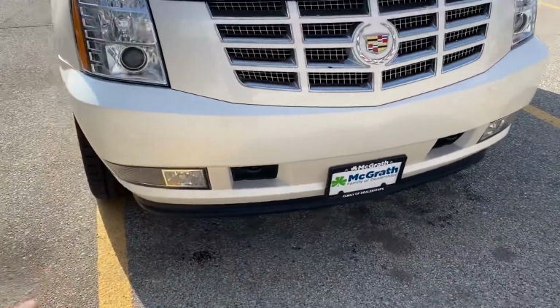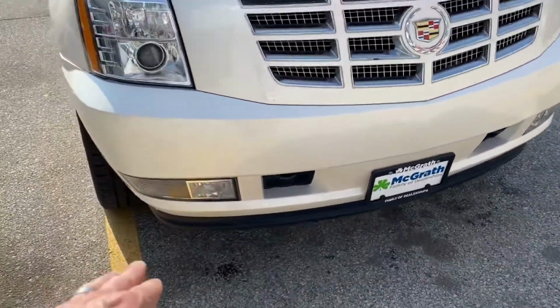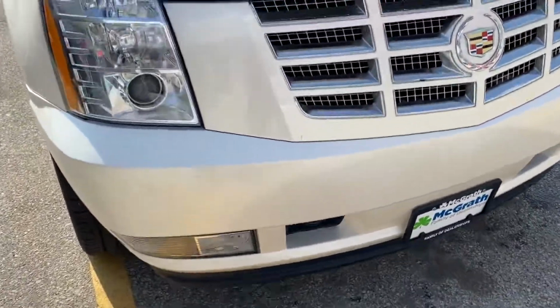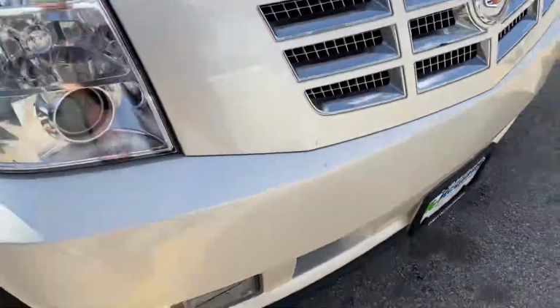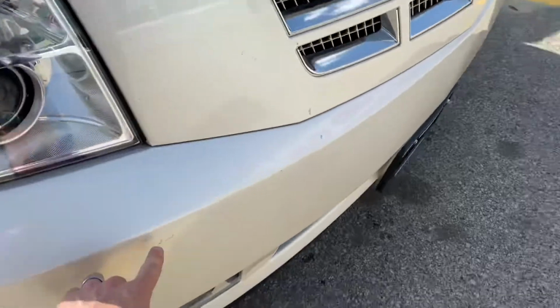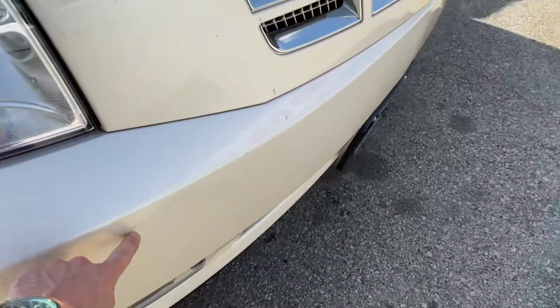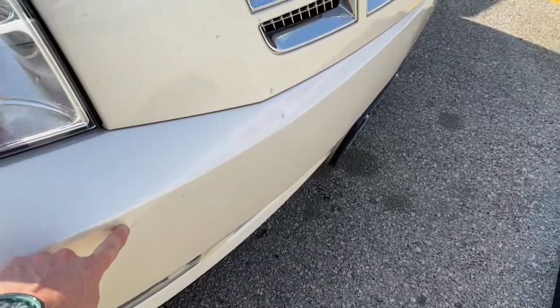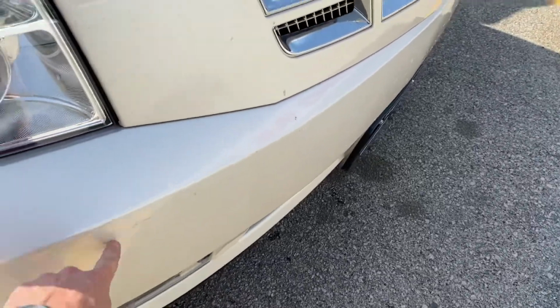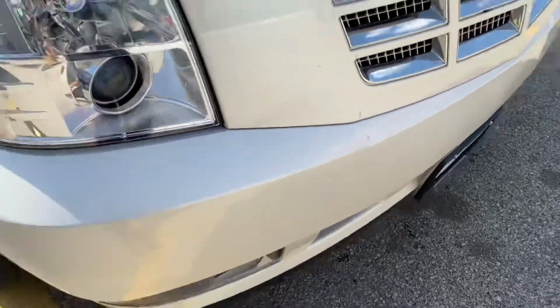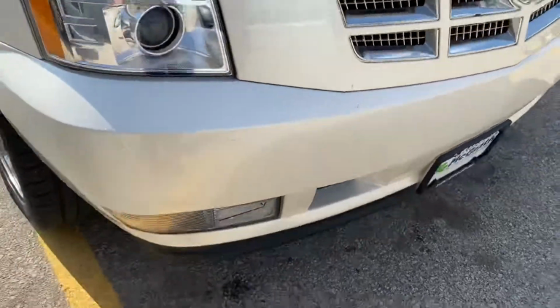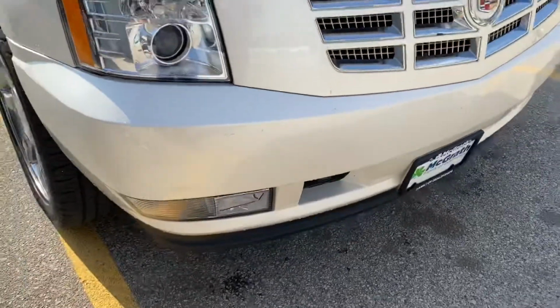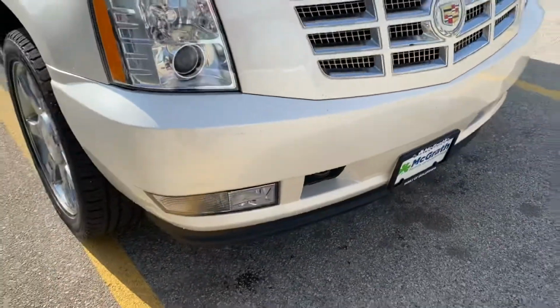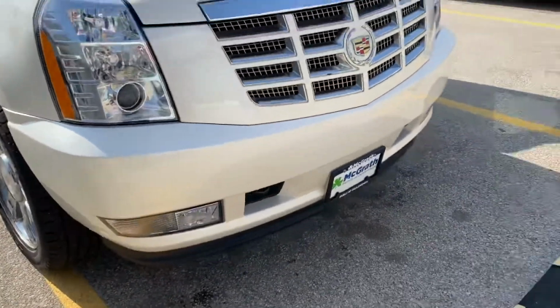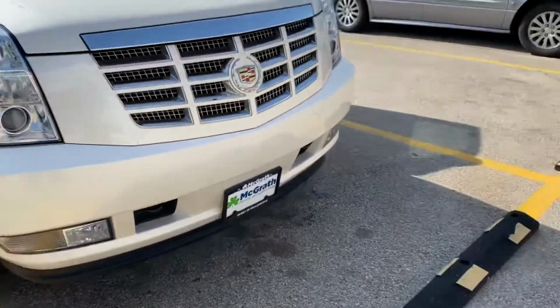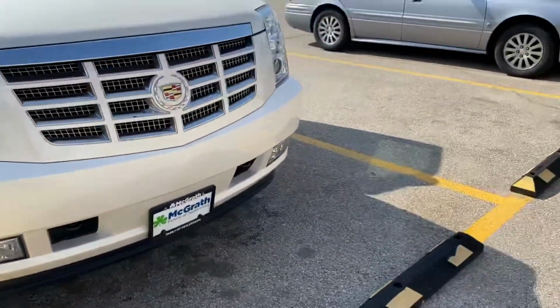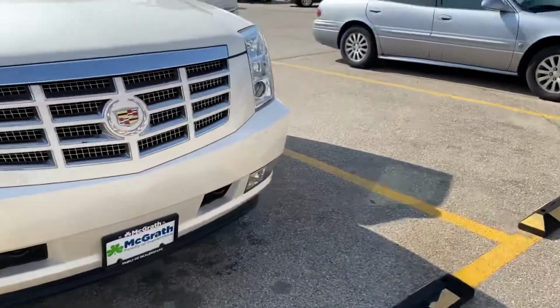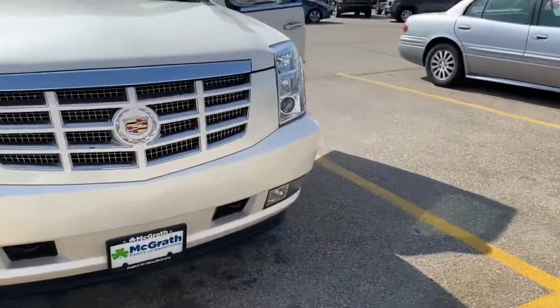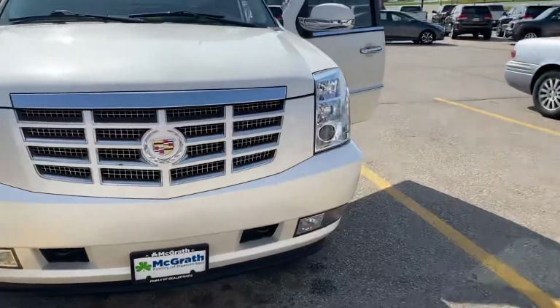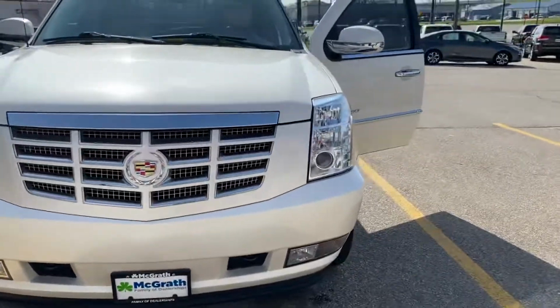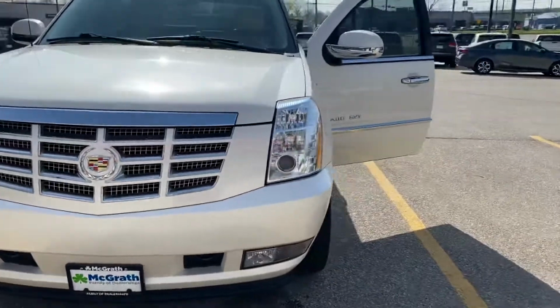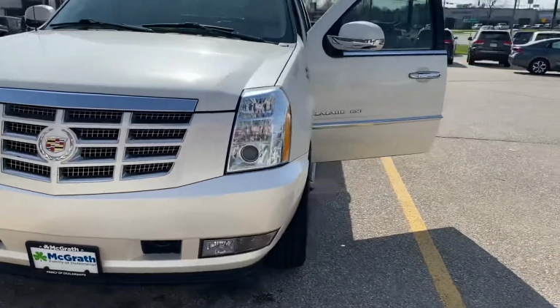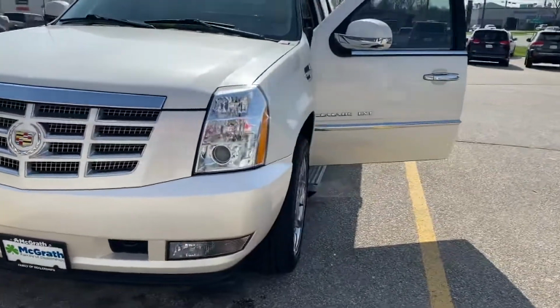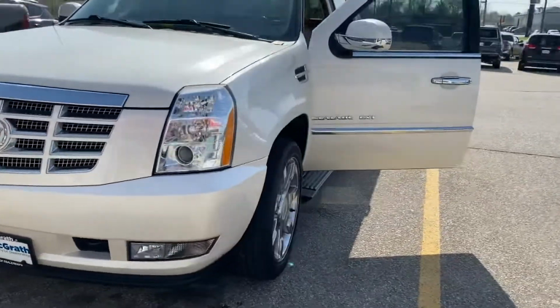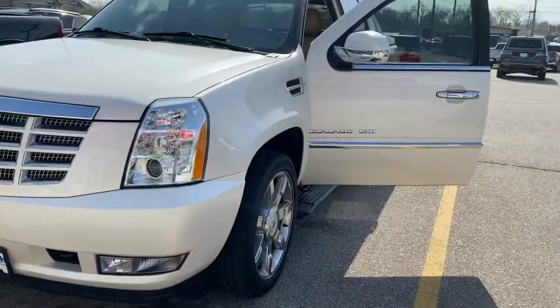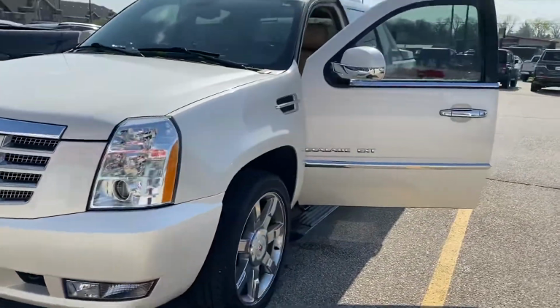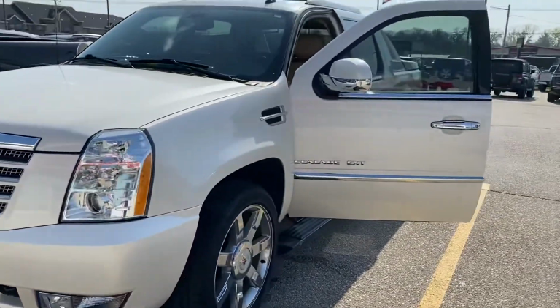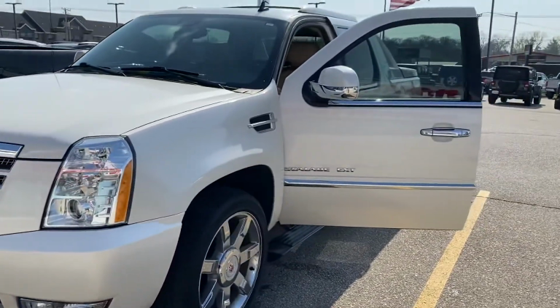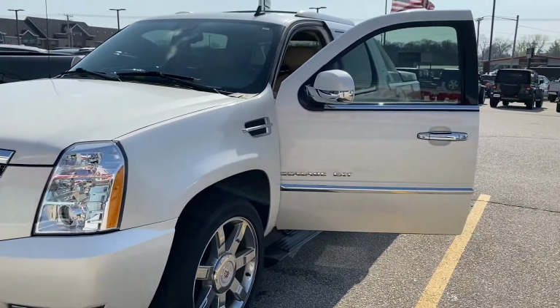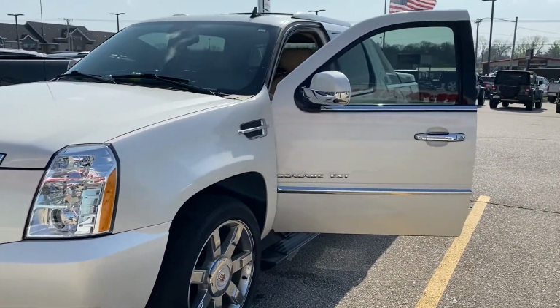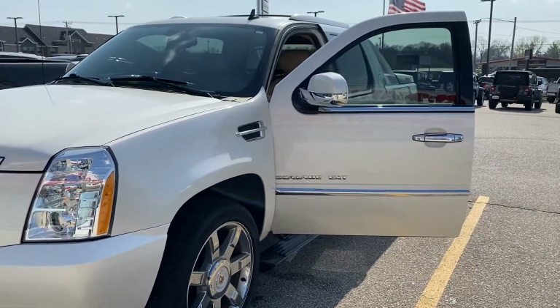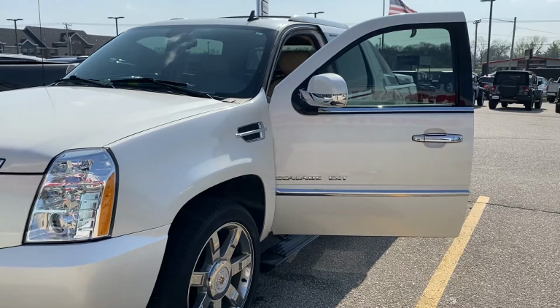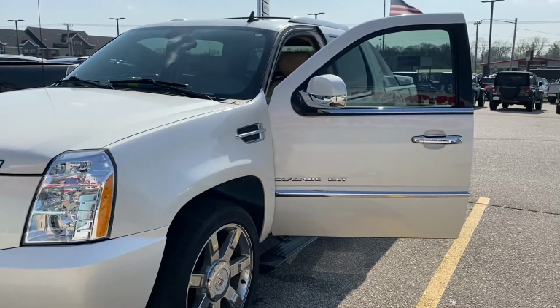Otherwise, there's just these little teeny blemishes right there that I showed you in the other video. But it is a real nice, nice driving vehicle. So let me know what you think. I will keep getting it clean and I will see you on Thursday.